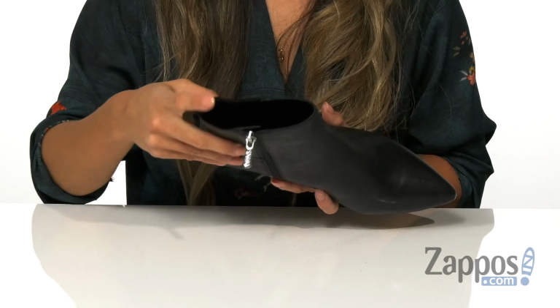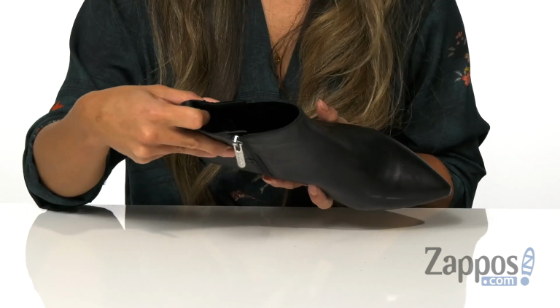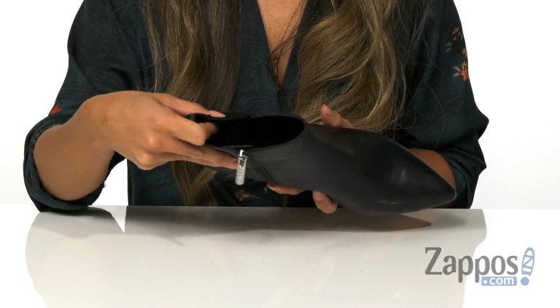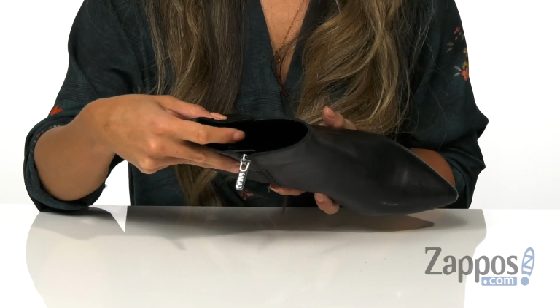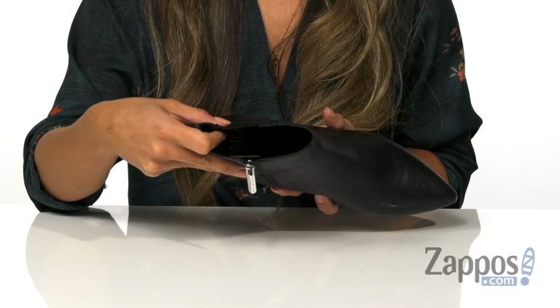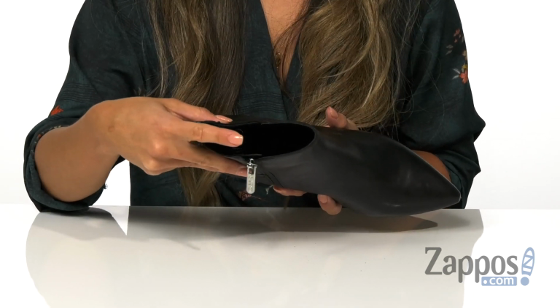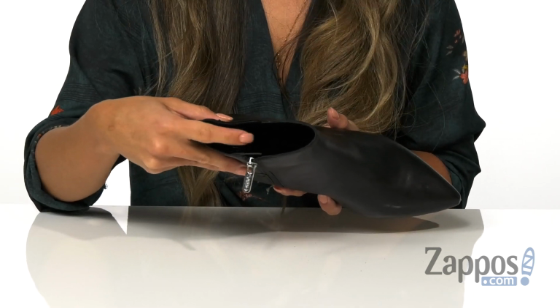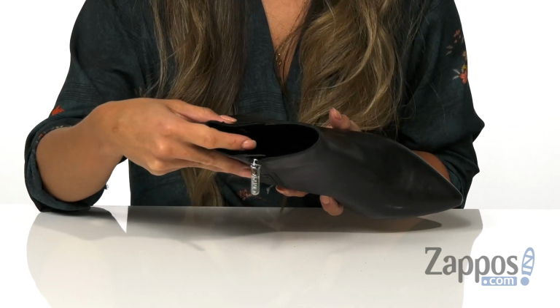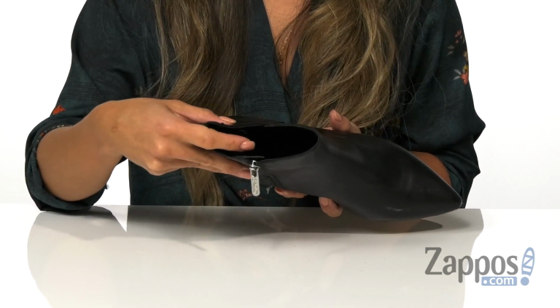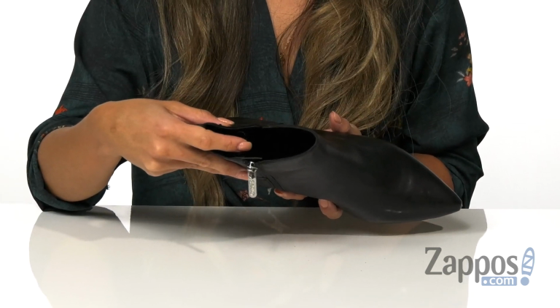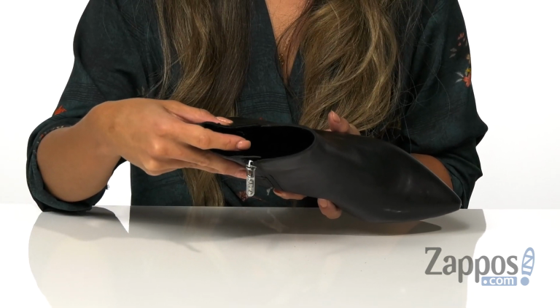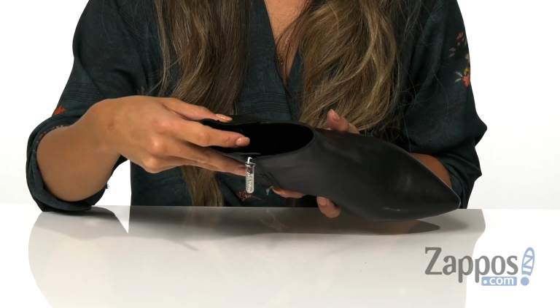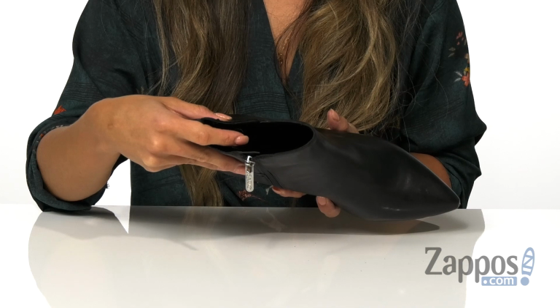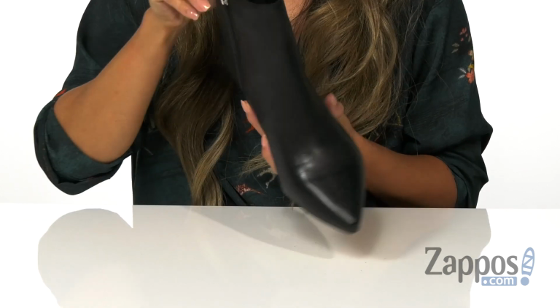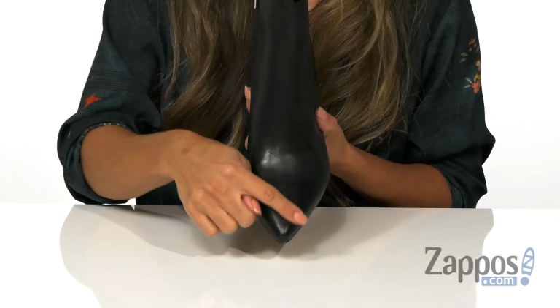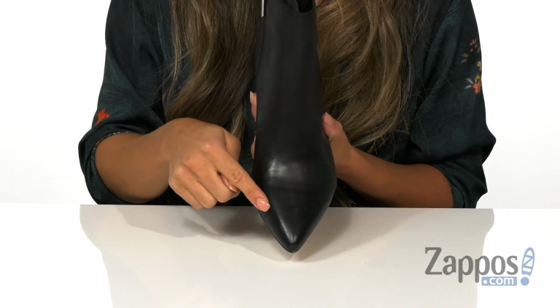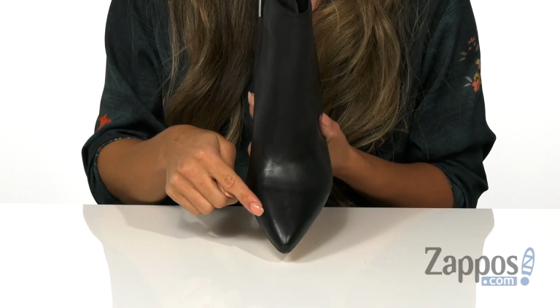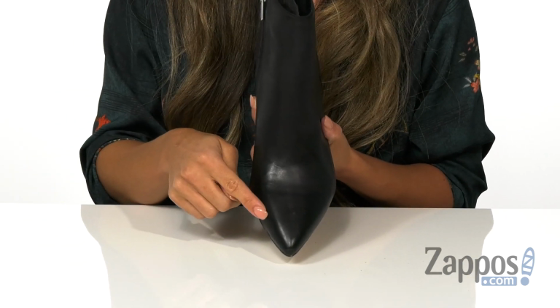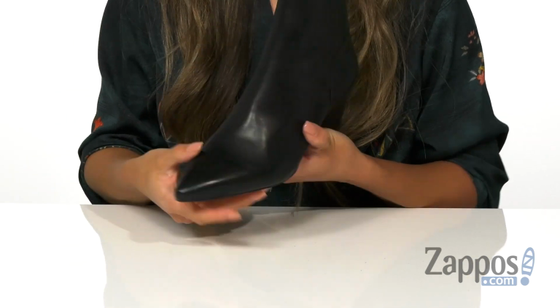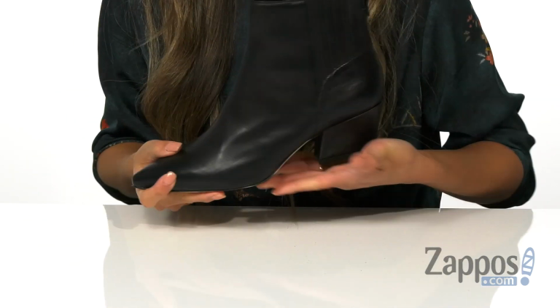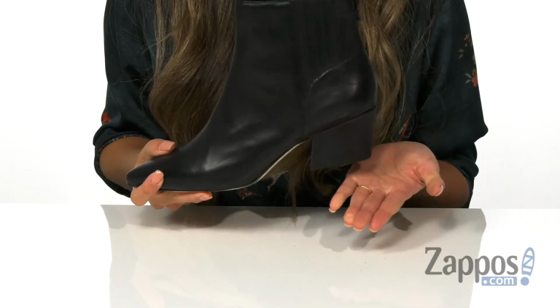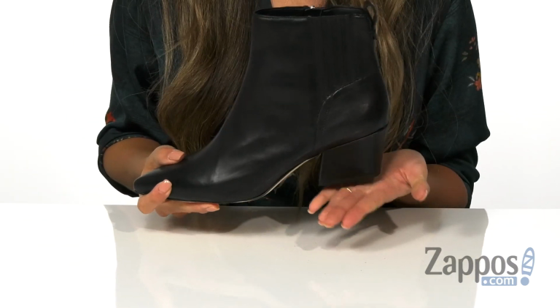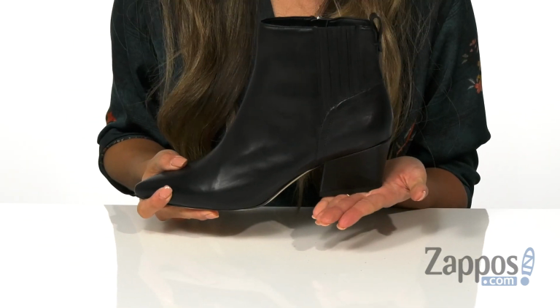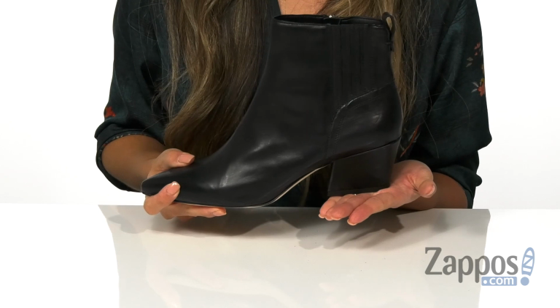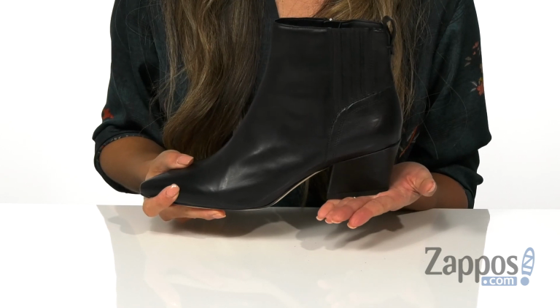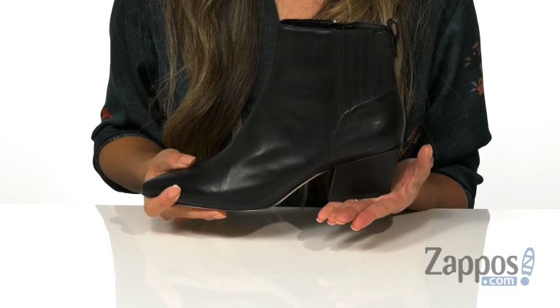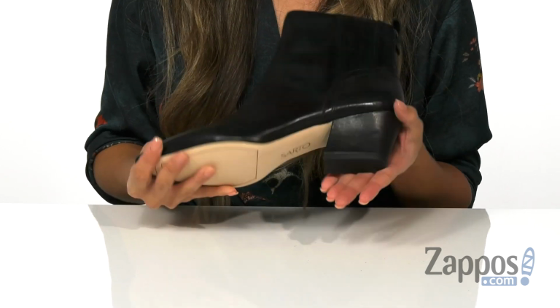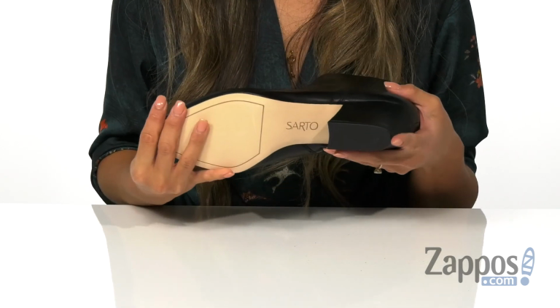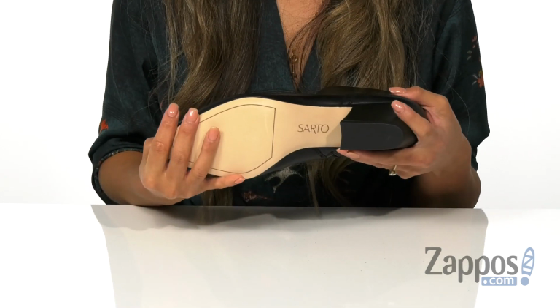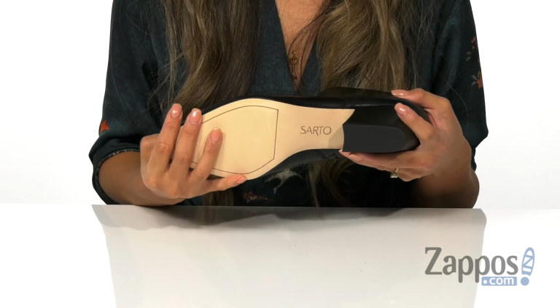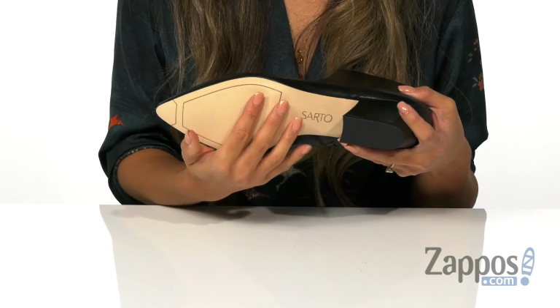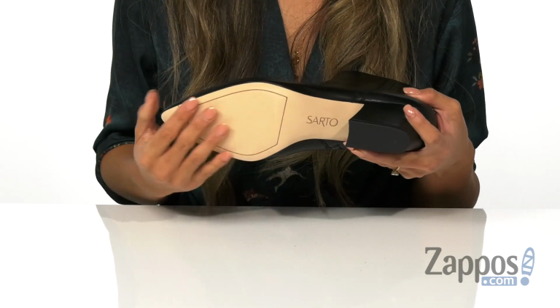The inside is made with a soft material as well as a lightly padded footbed for that all-day comfort. There is a pointed toe to elongate those legs as well as a blocked heel to give you some height, and it's all on top of a man-made sole.